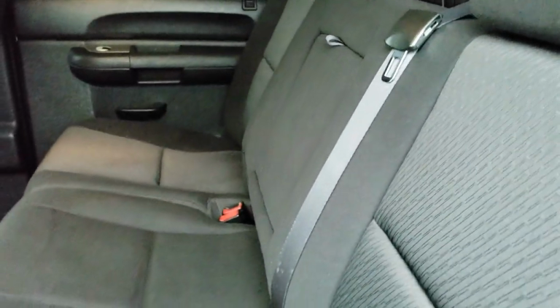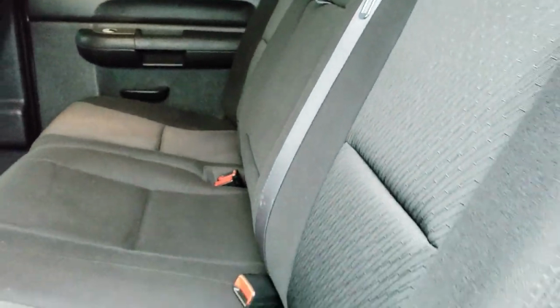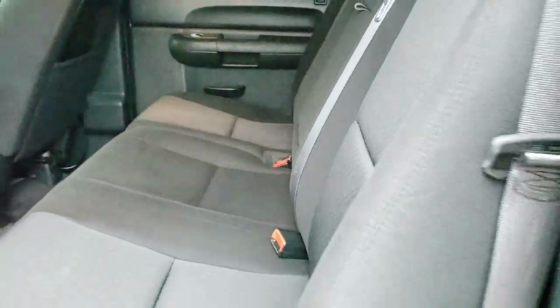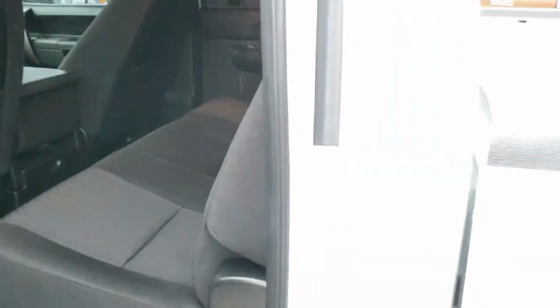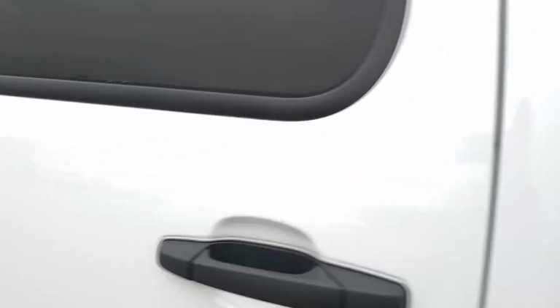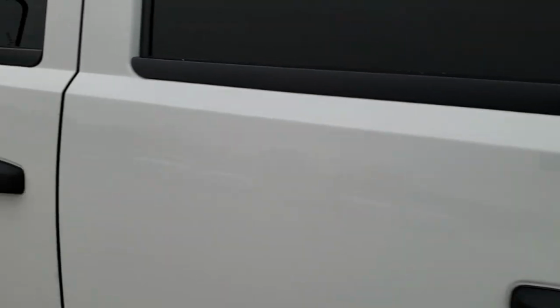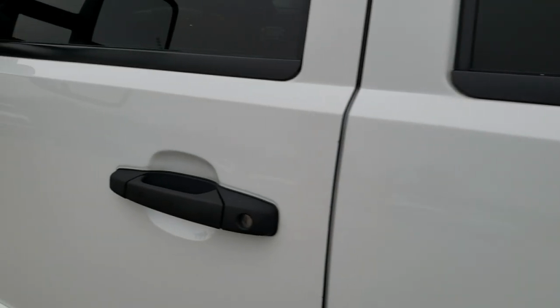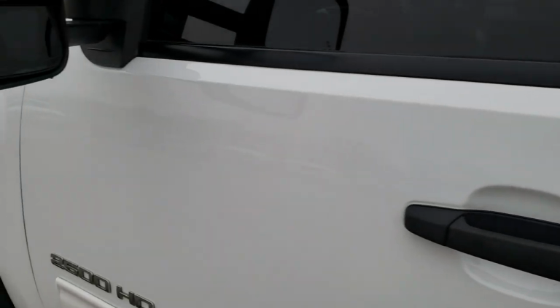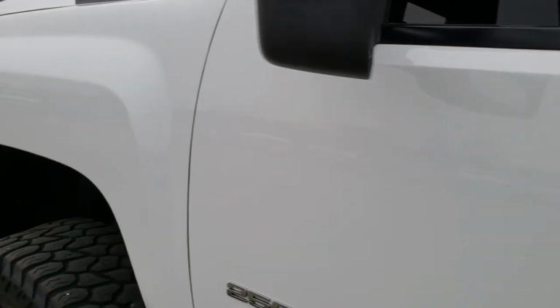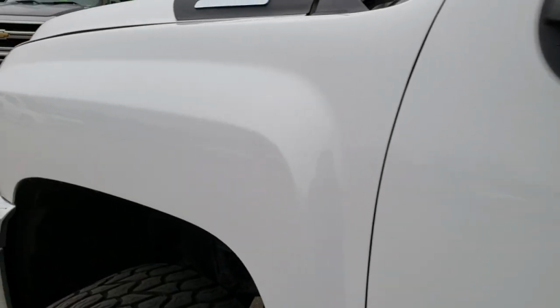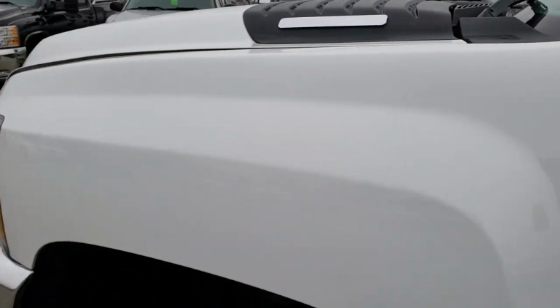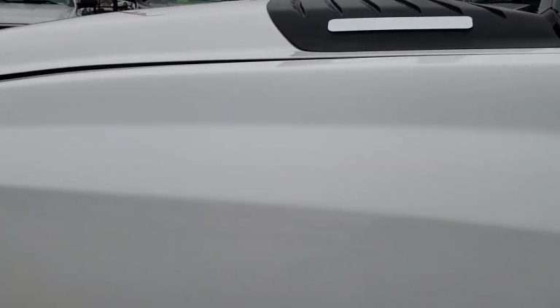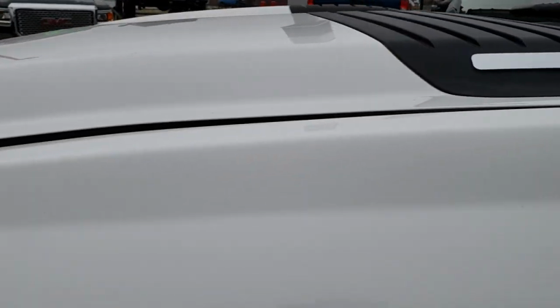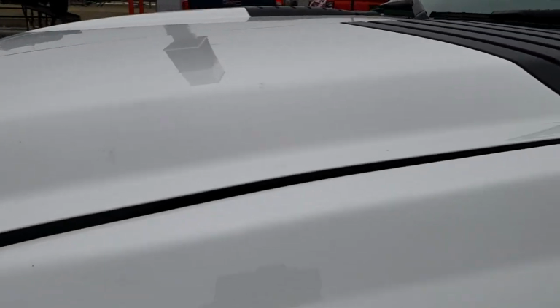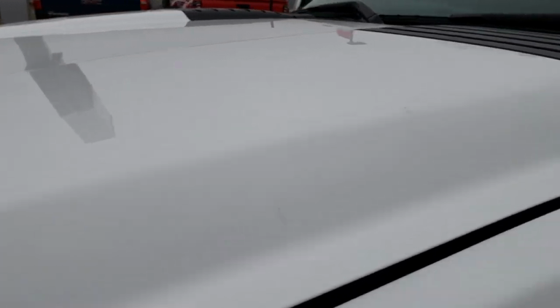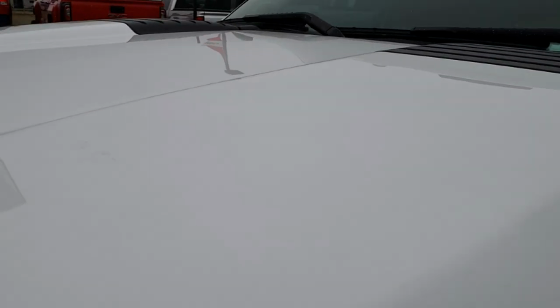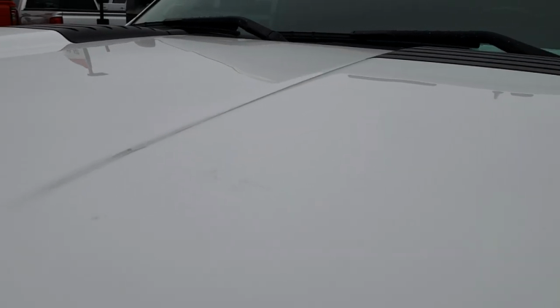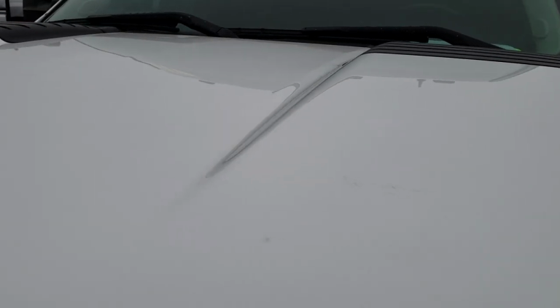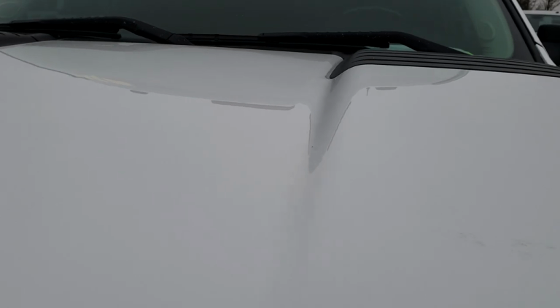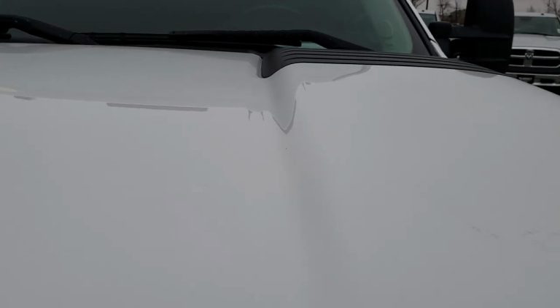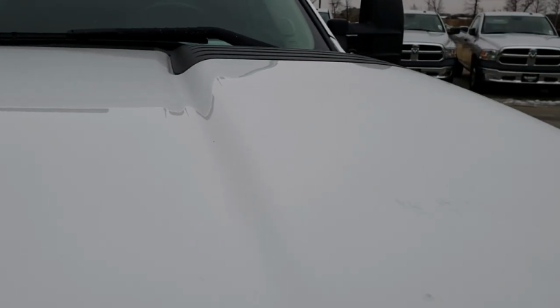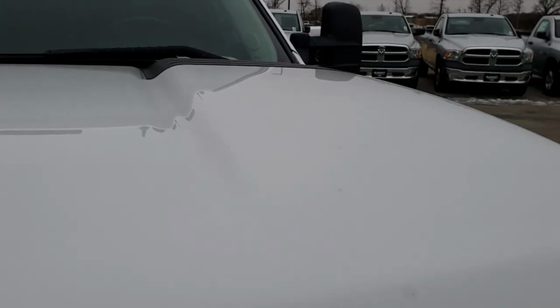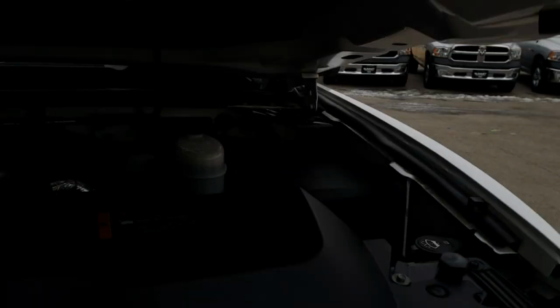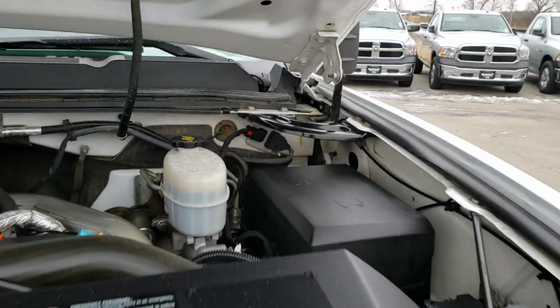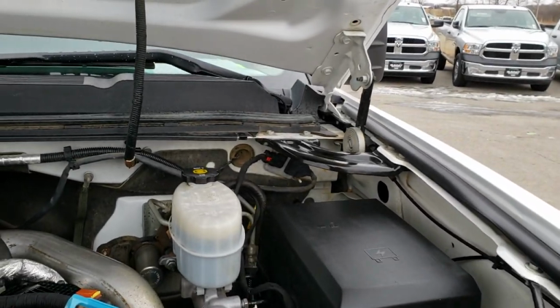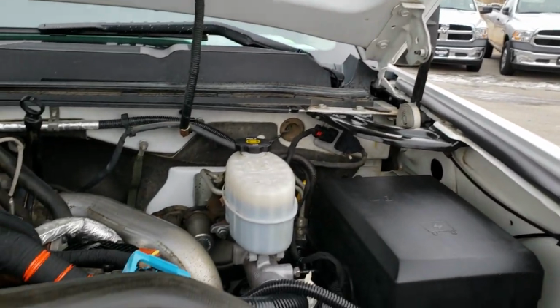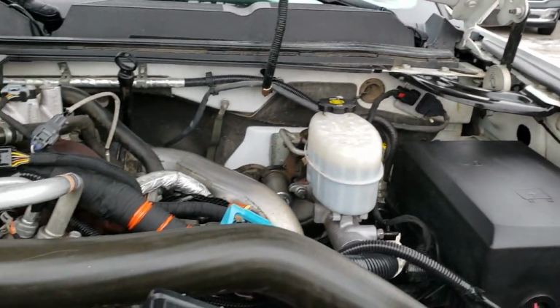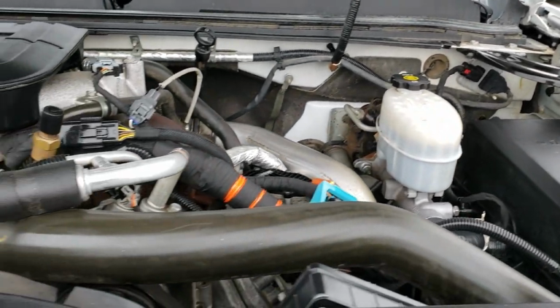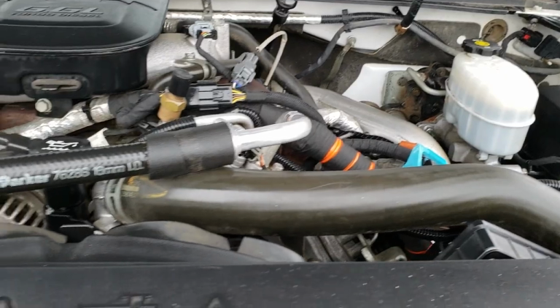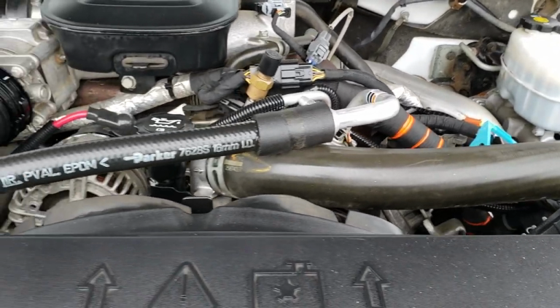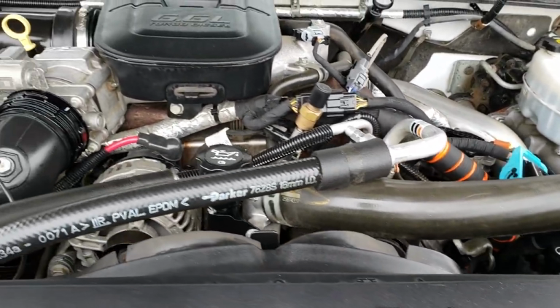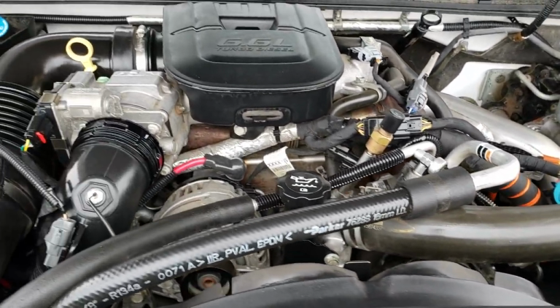Very nice truck inside and out considering the age and miles on it. I'd personally like to thank you for checking out the video today. Hopefully from this HD video you've been able to tell just how clean this truck is all the way around, inside and out.